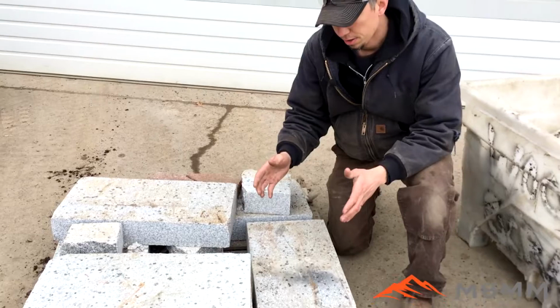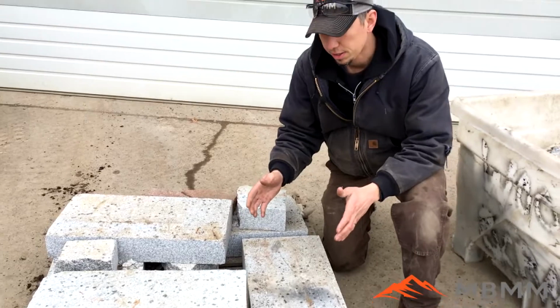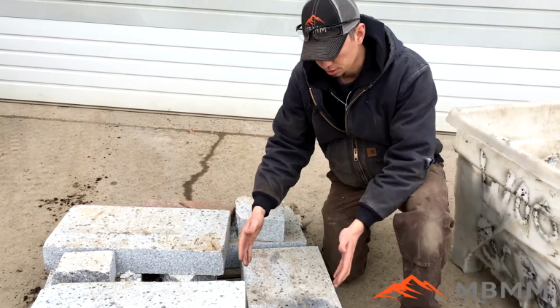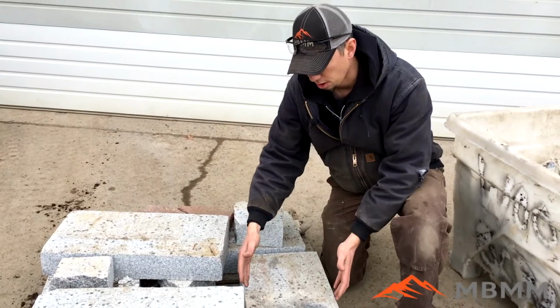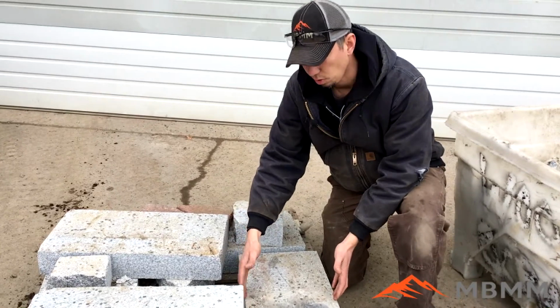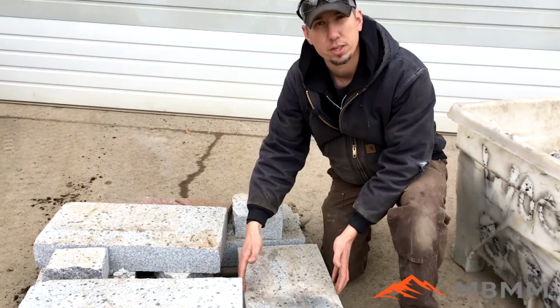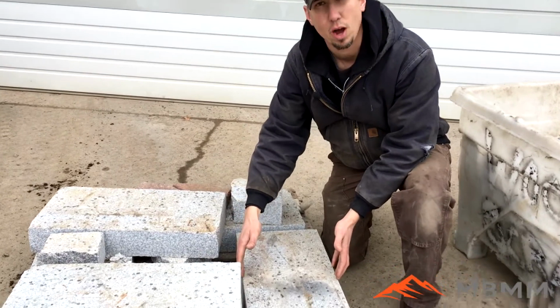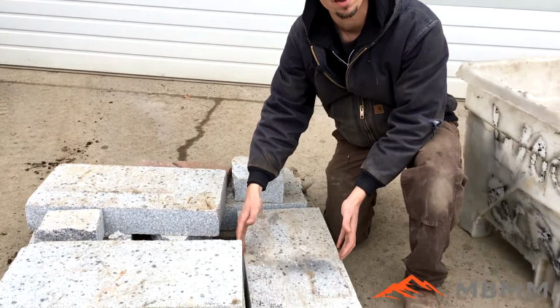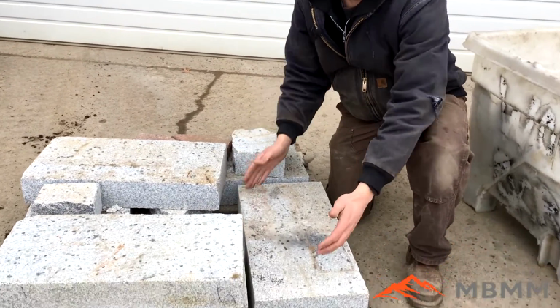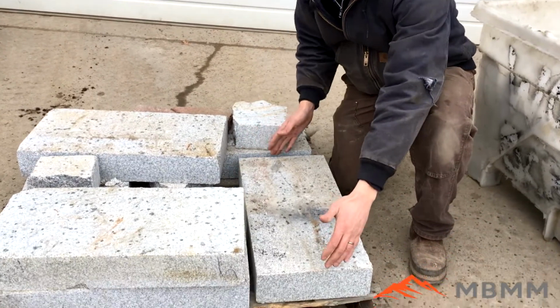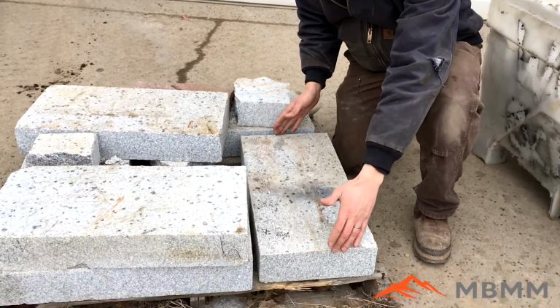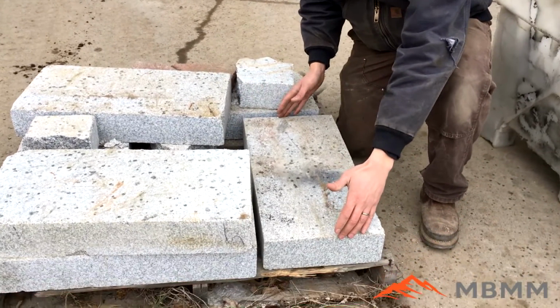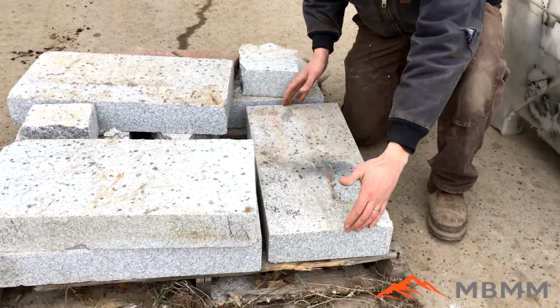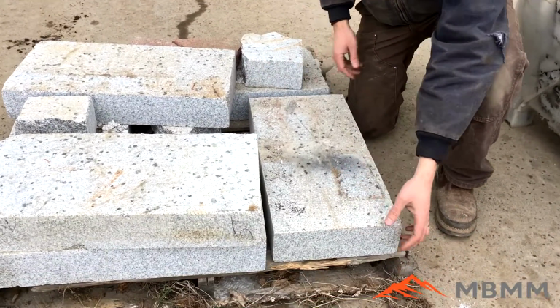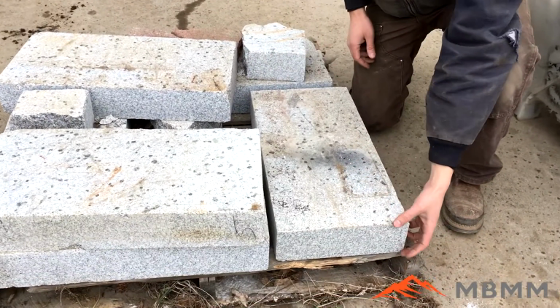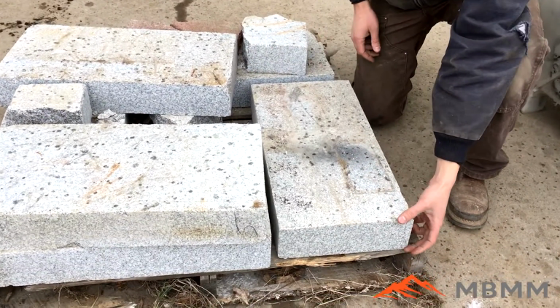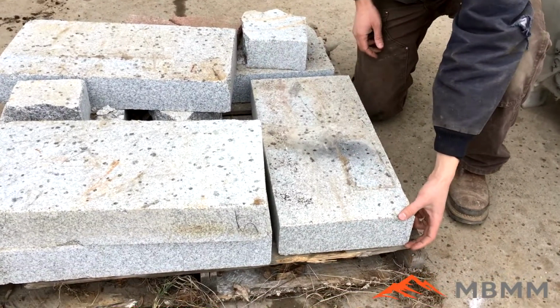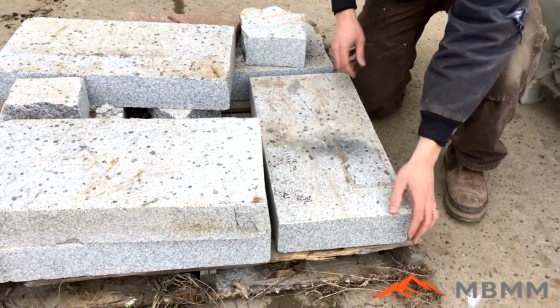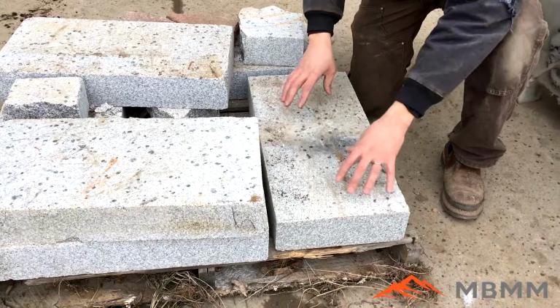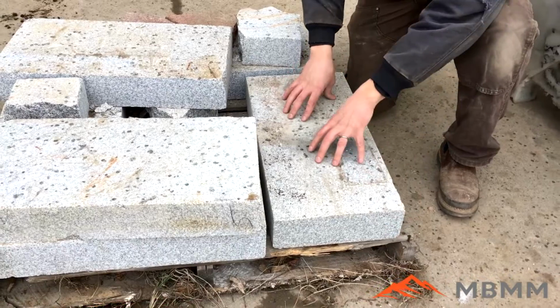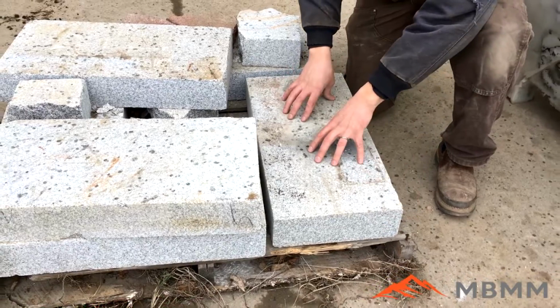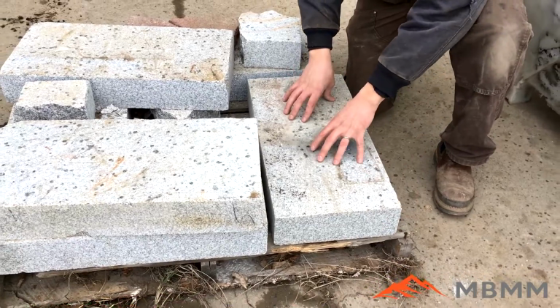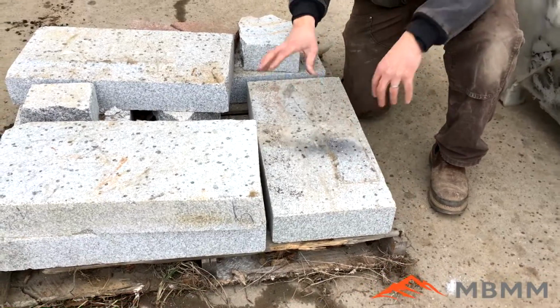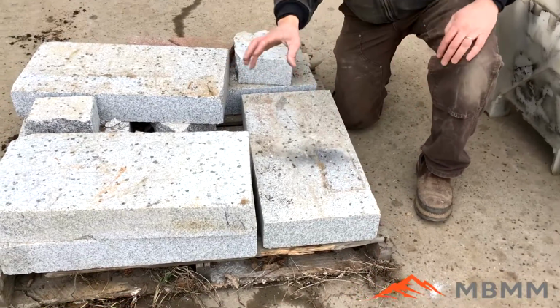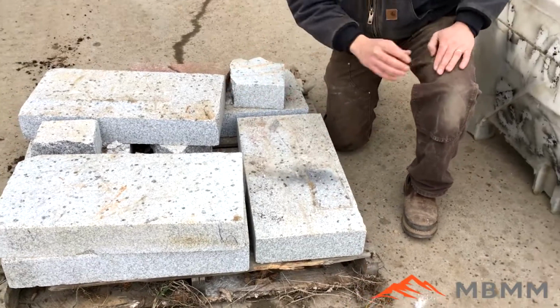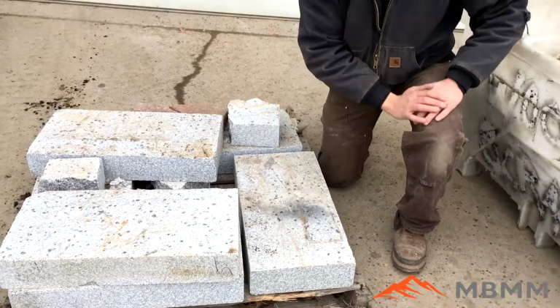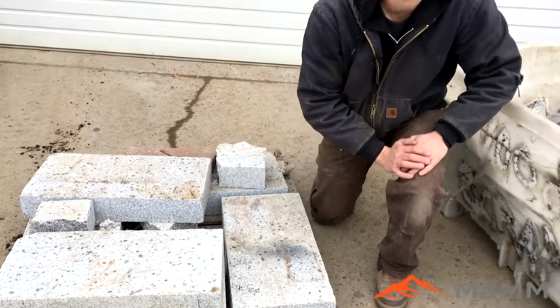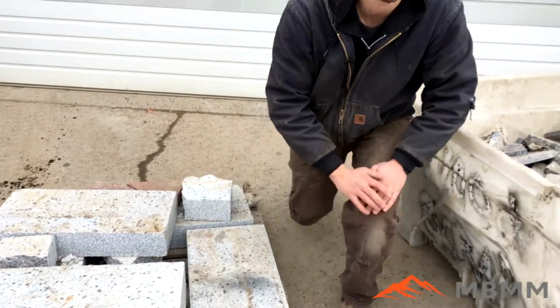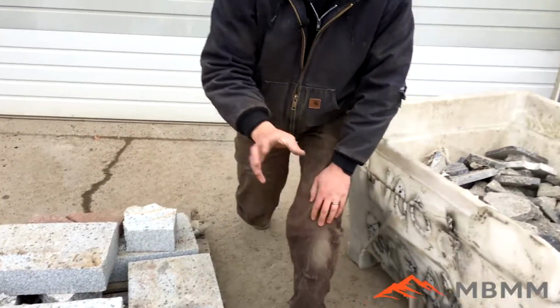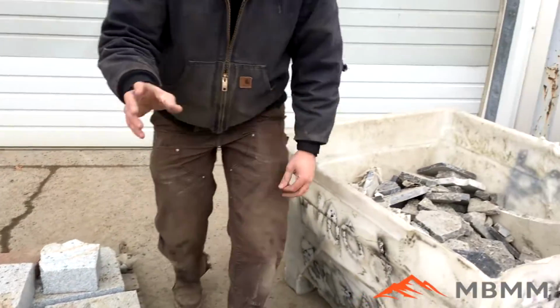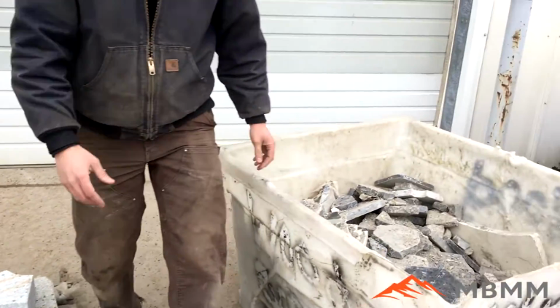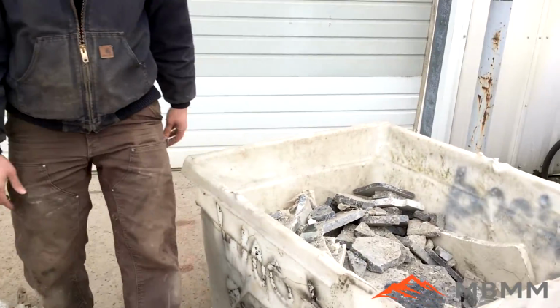These things are 12 inches wide, 24 inches long, and four inches thick. So that's going to be our first one. We're going to crush it down to about one inch, one and a quarter inch minus.